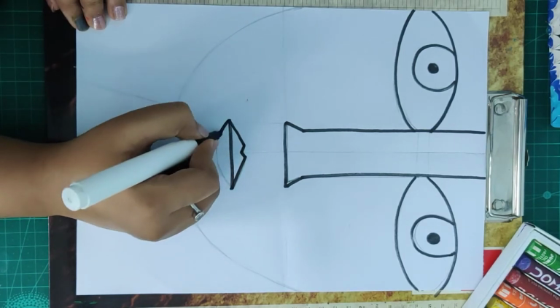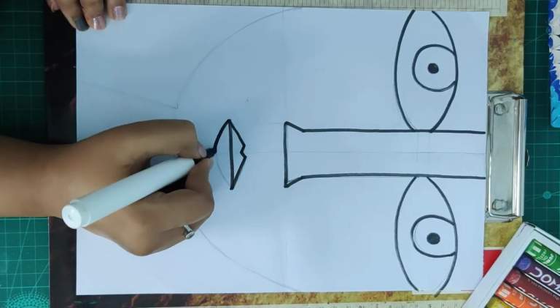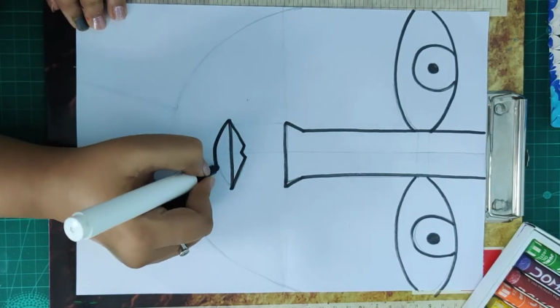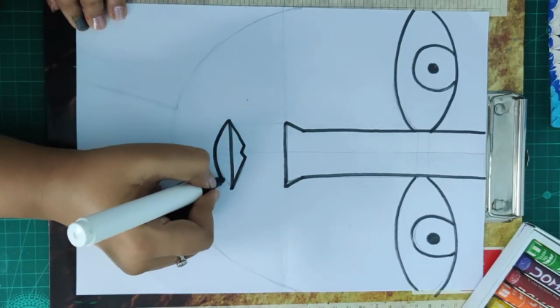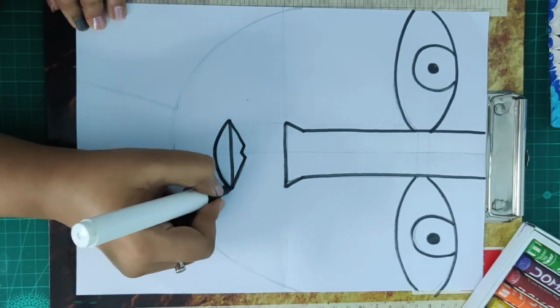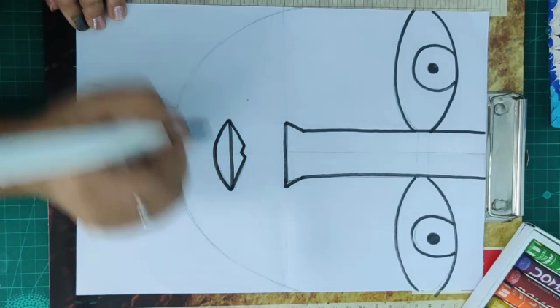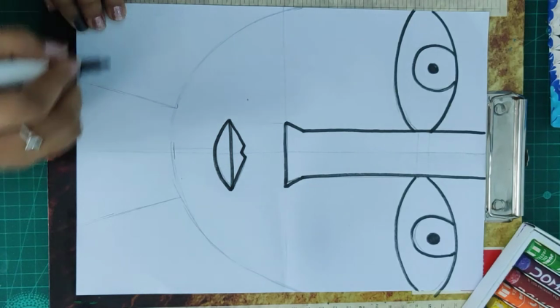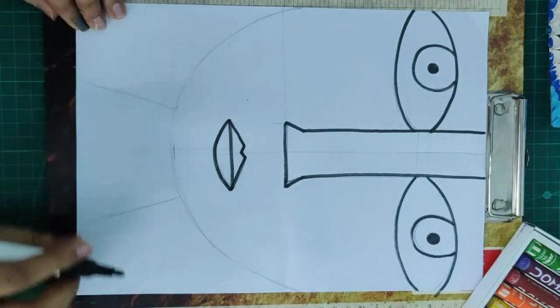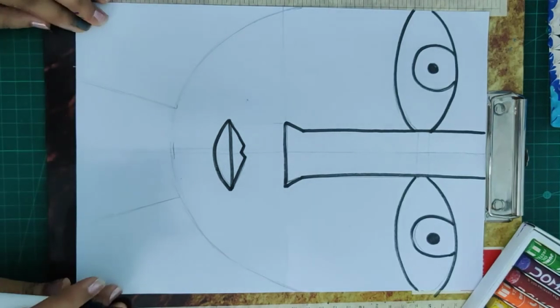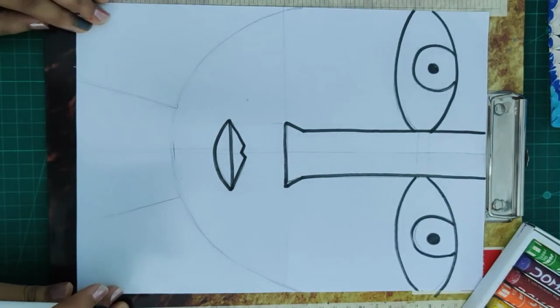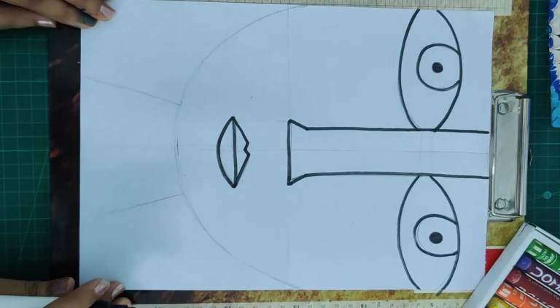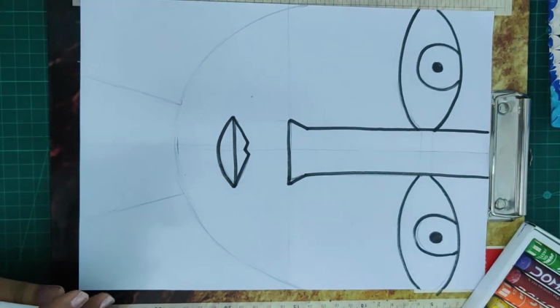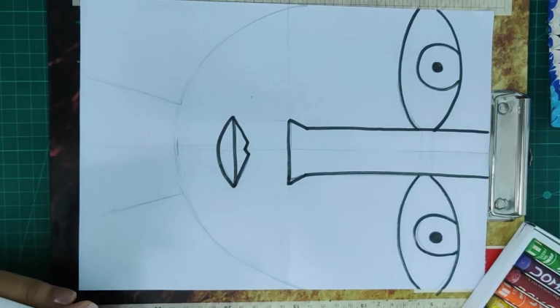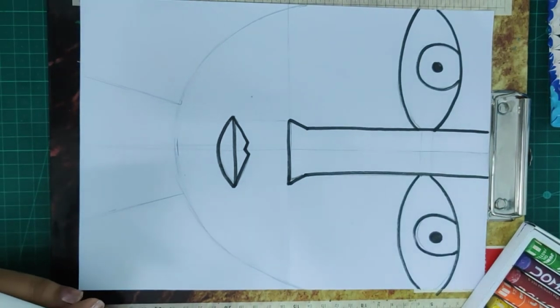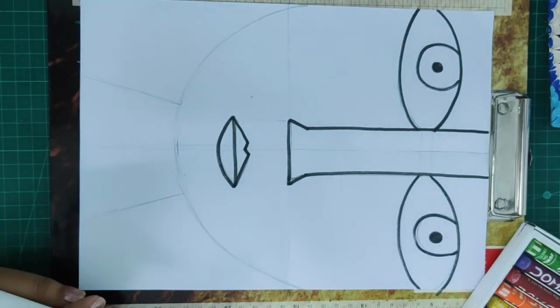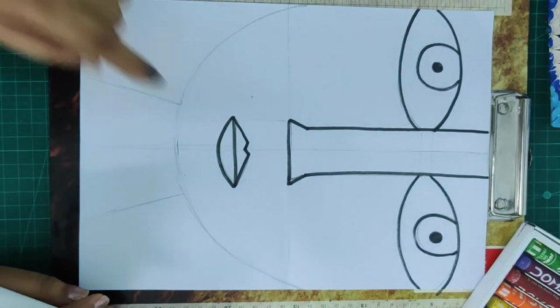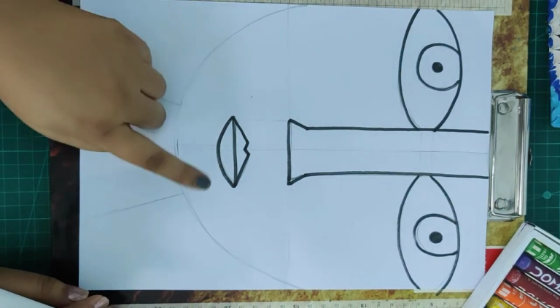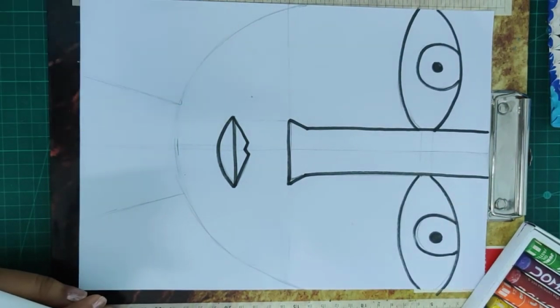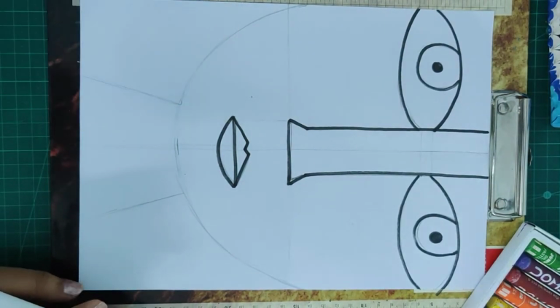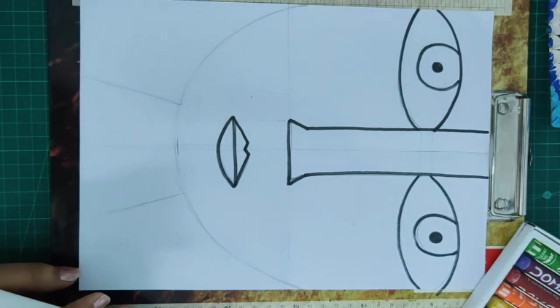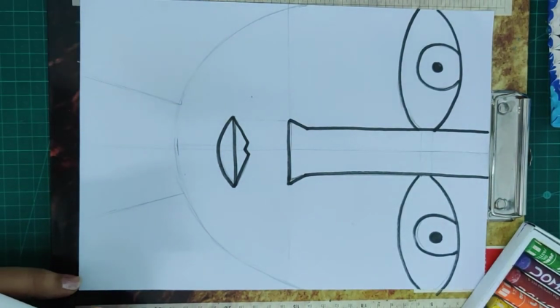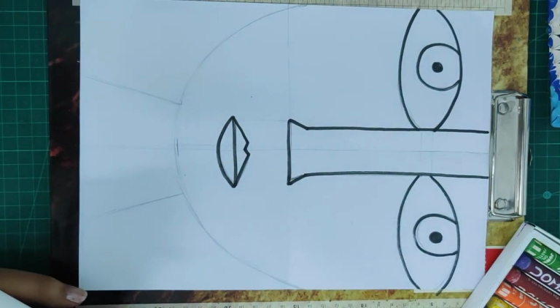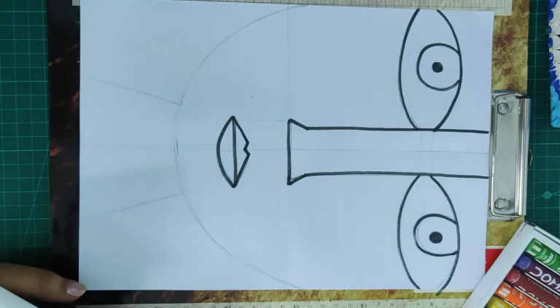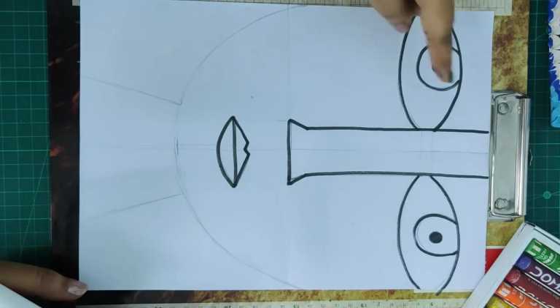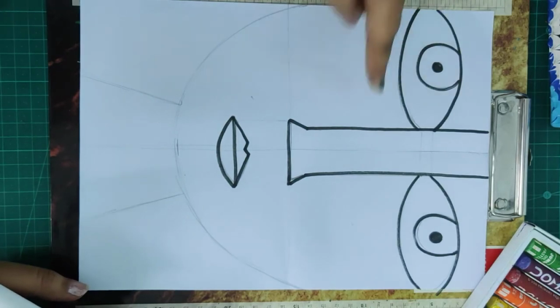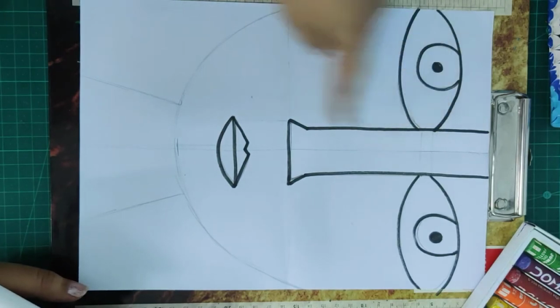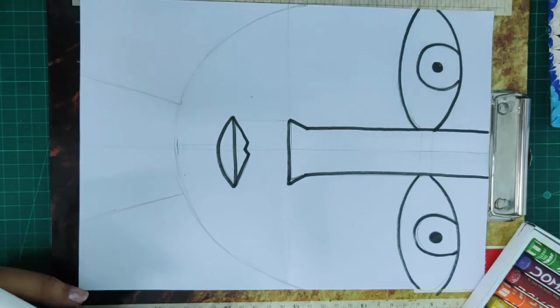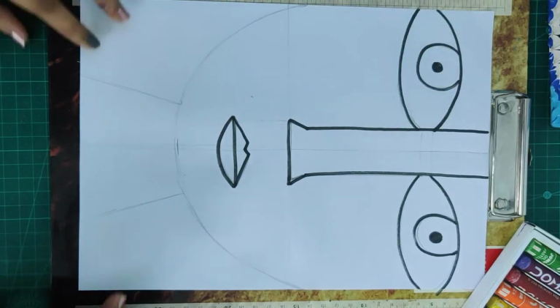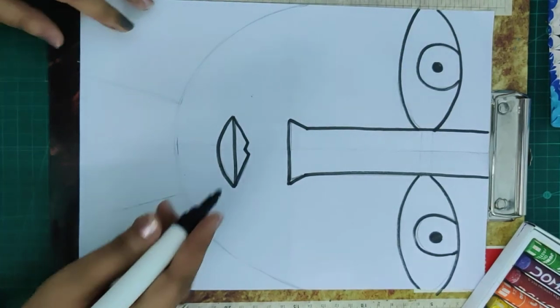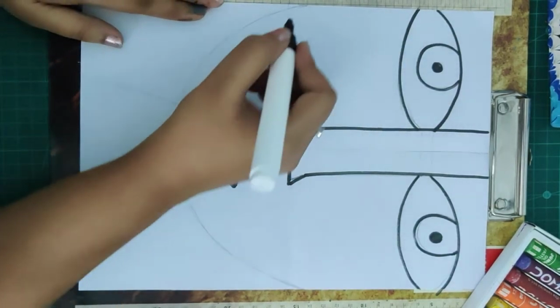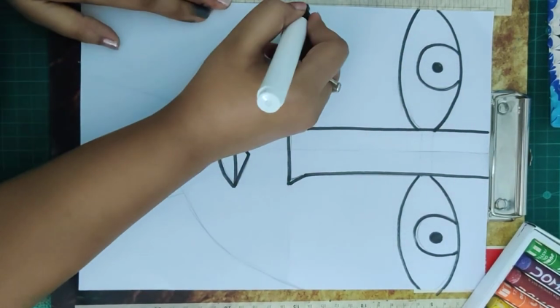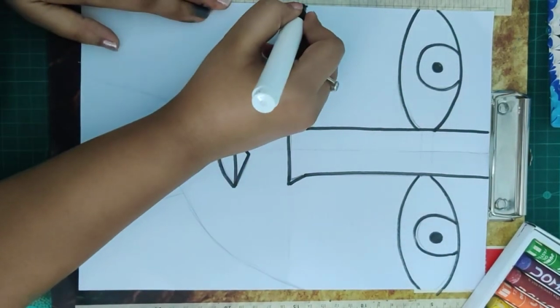Just remember that this is an abstract face and you can draw any shape you want. If you want to change the shape of the lips or the shape of the nose, you are free to do so.